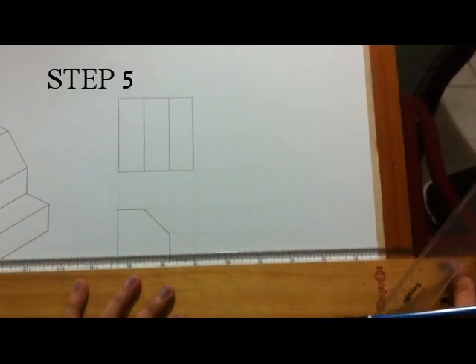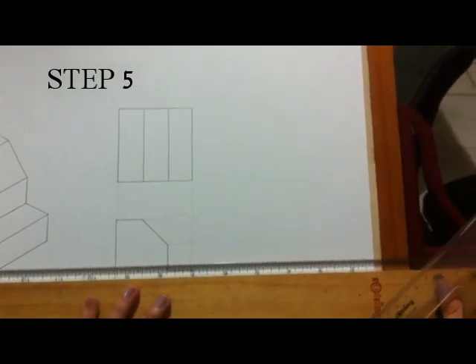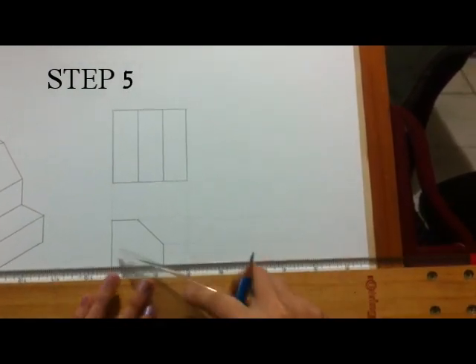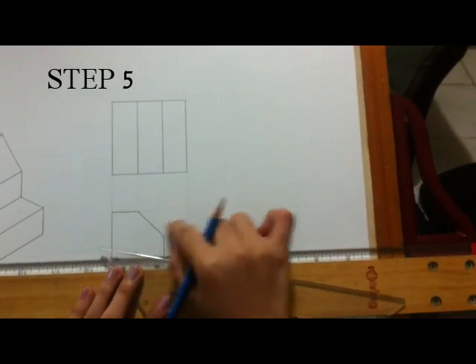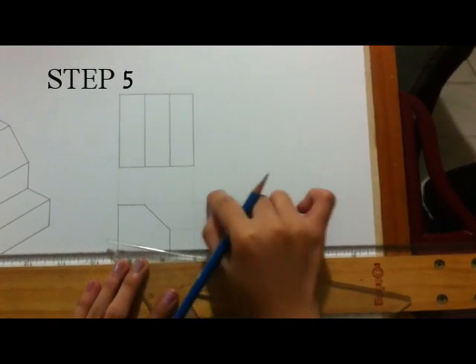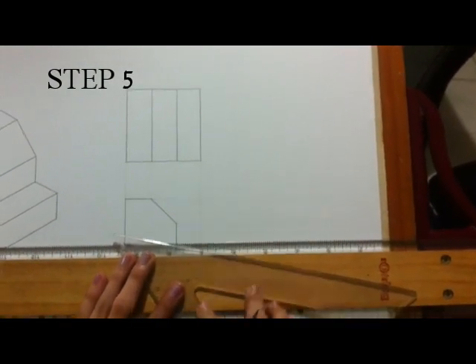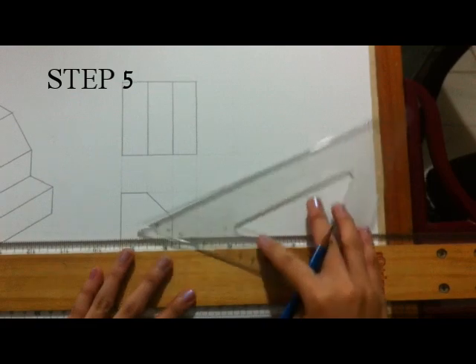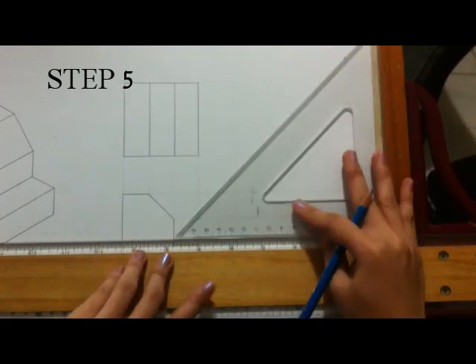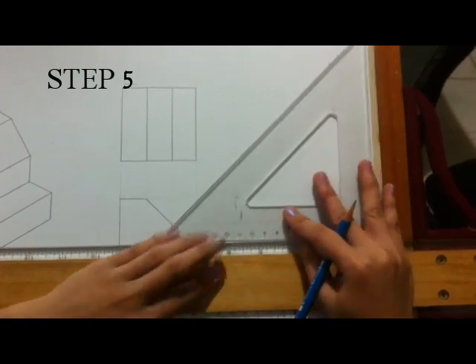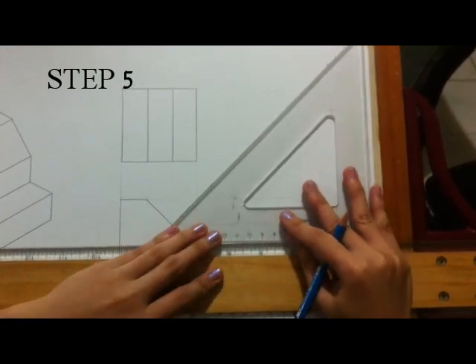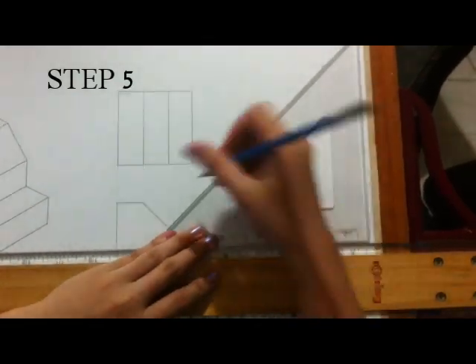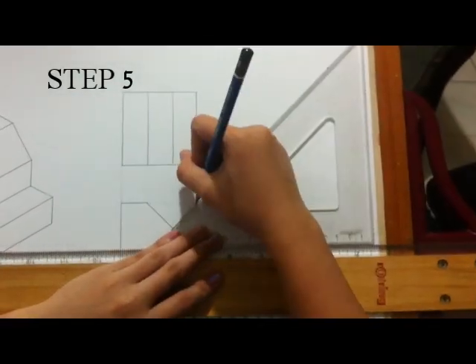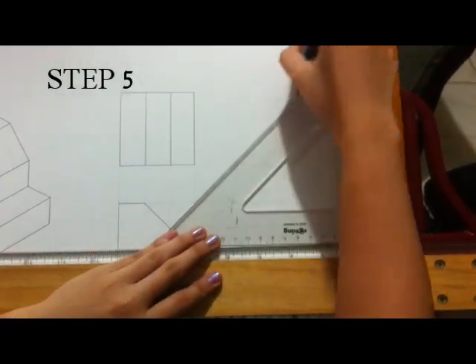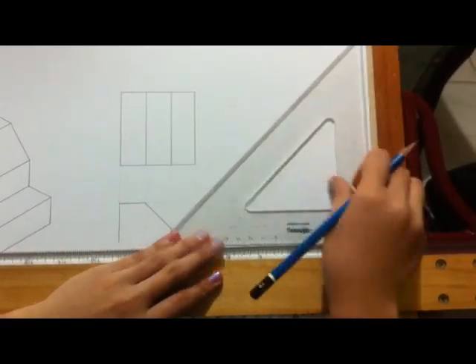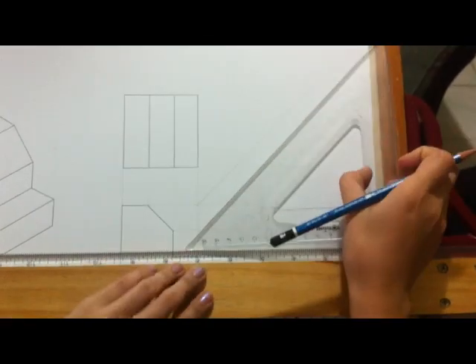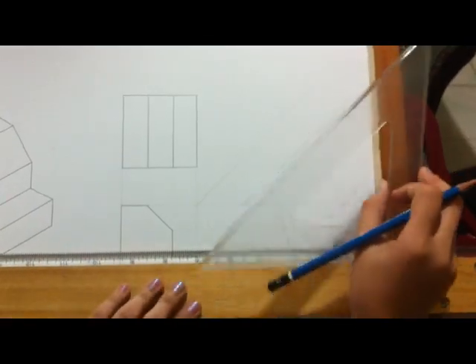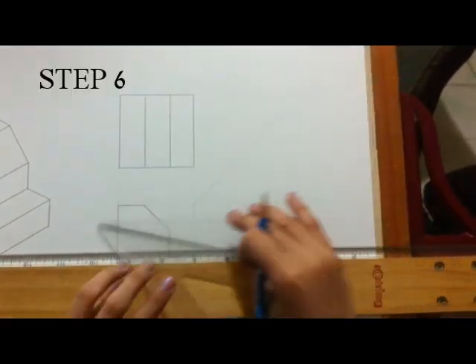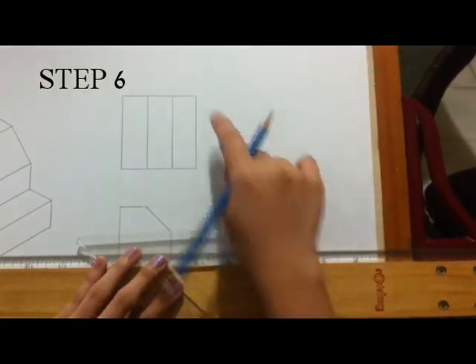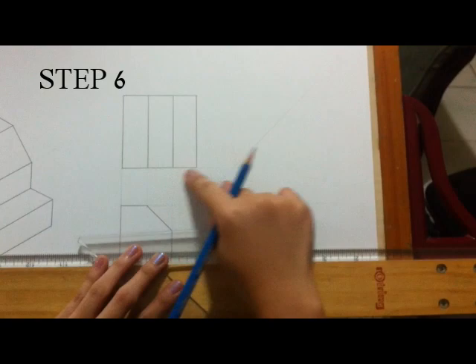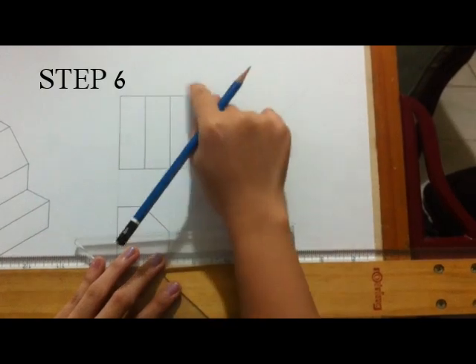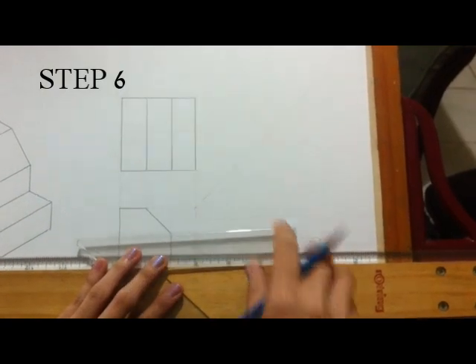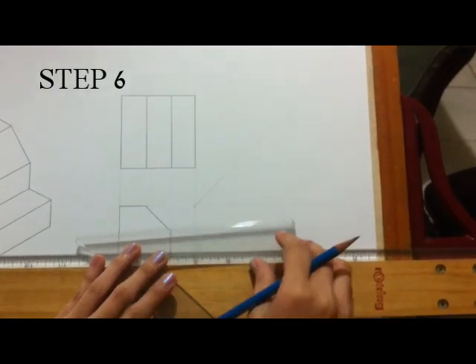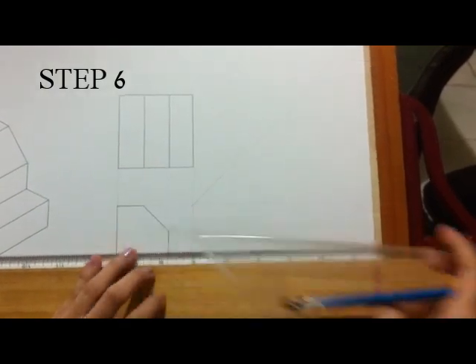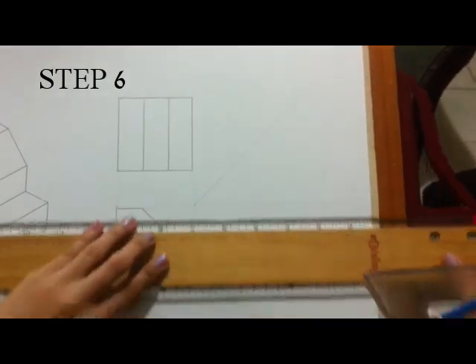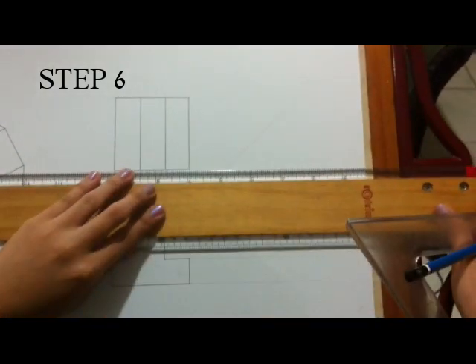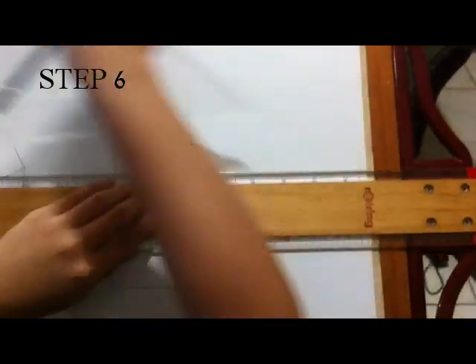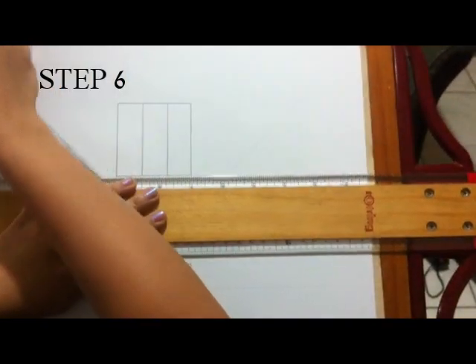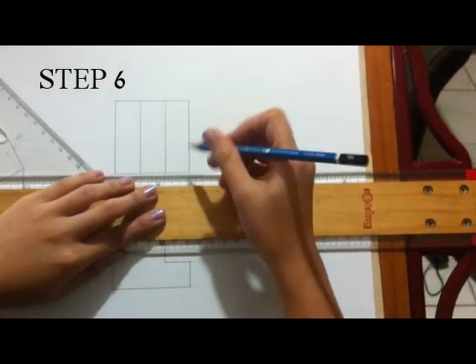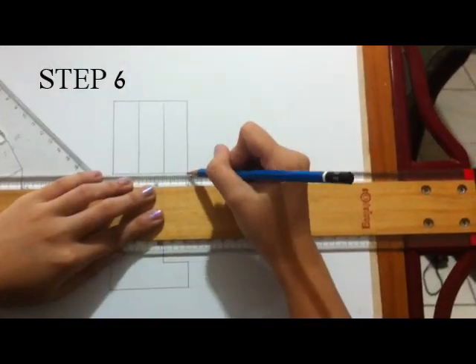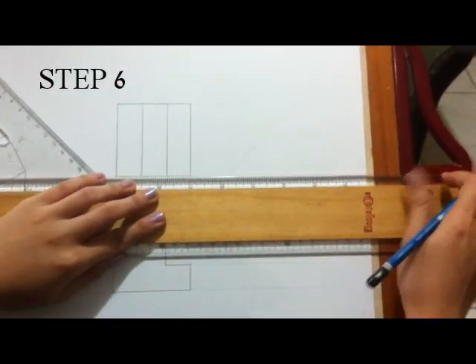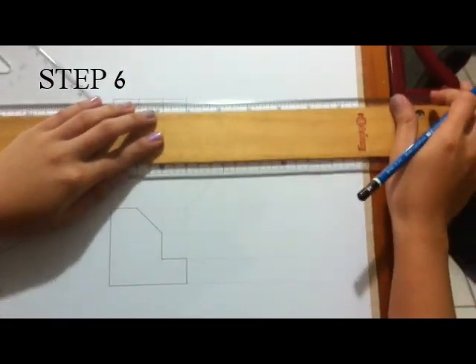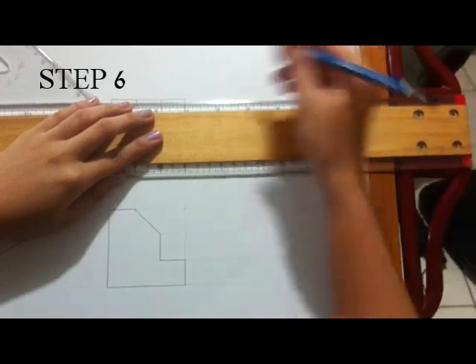Draw a 45 degree projector off of the upper right corner of the box that encloses the front view. From the top view, draw projectors over the 45 degree line and down in order to create the boundaries of the right side view.